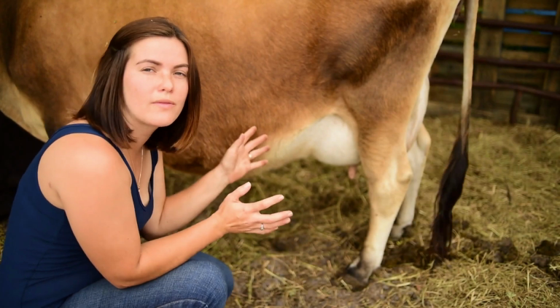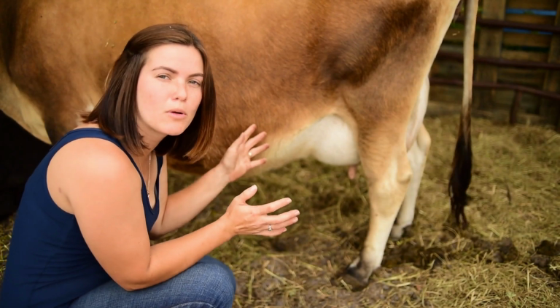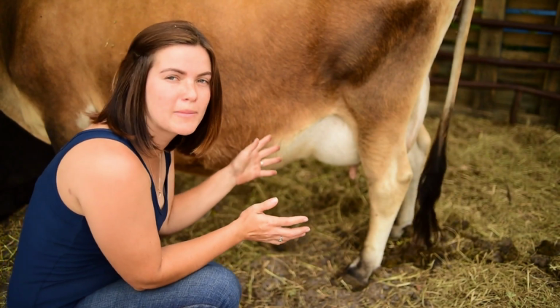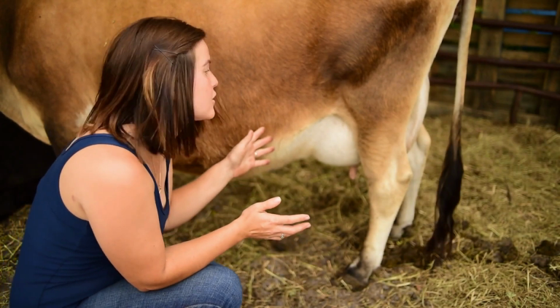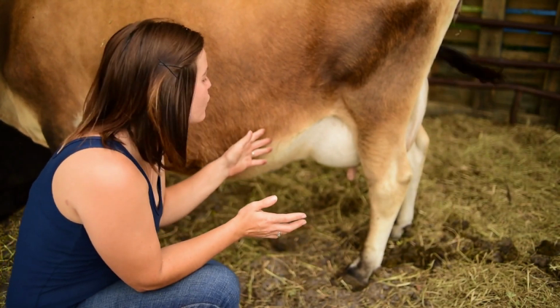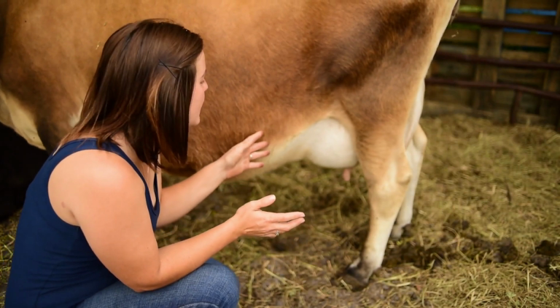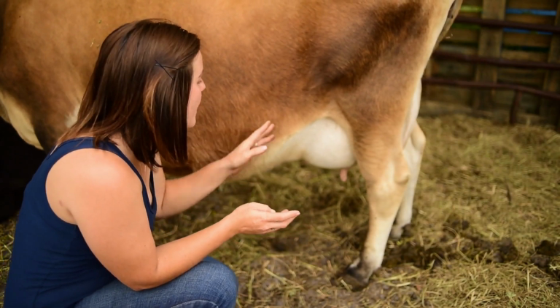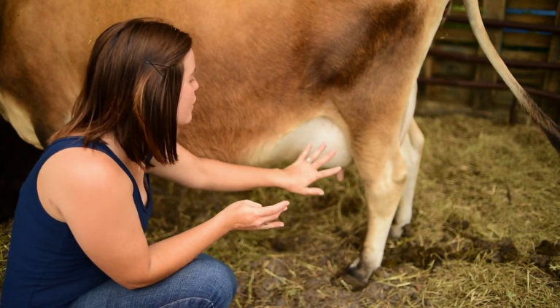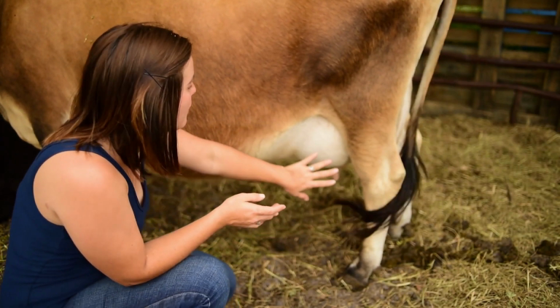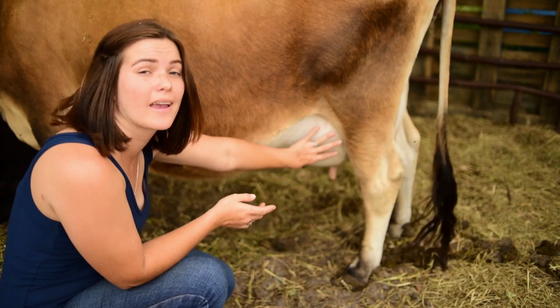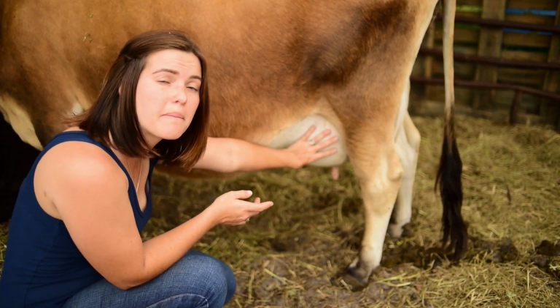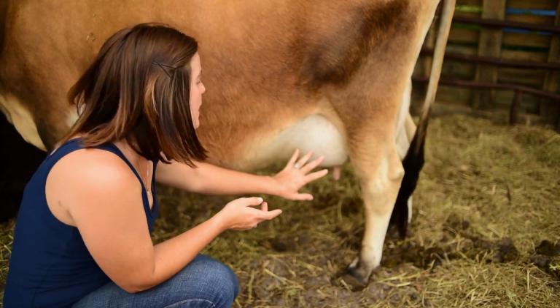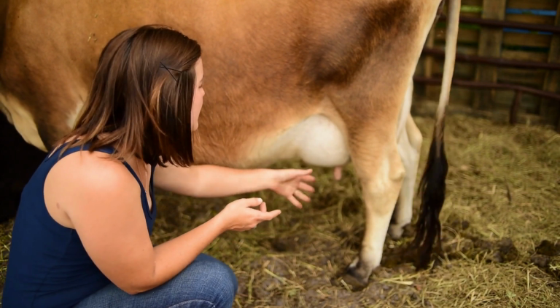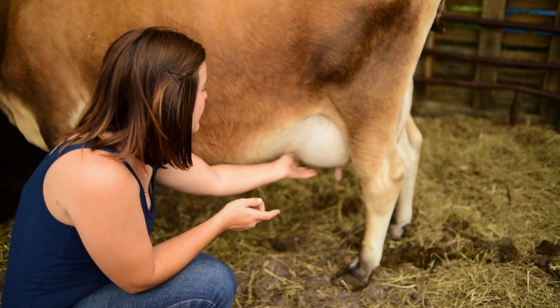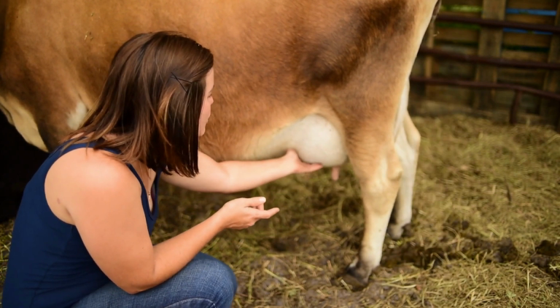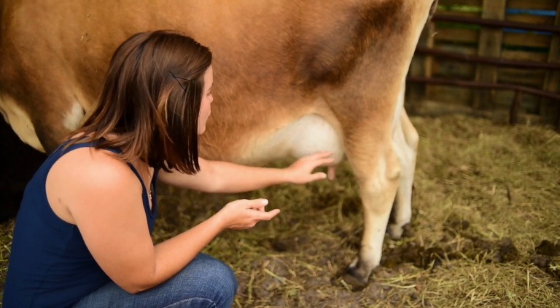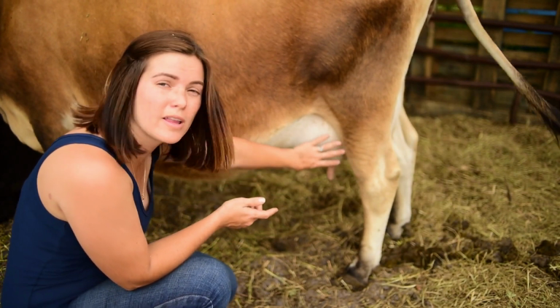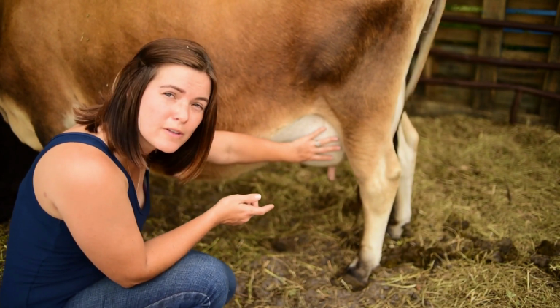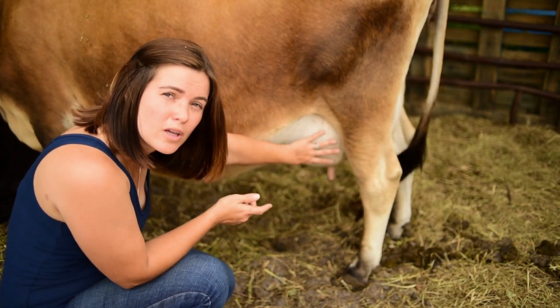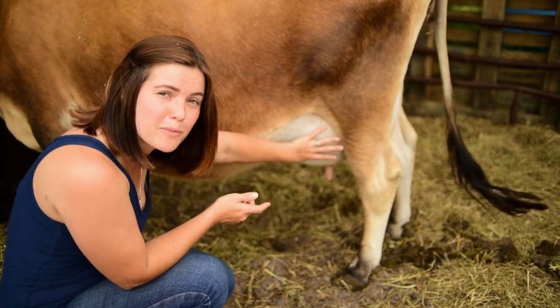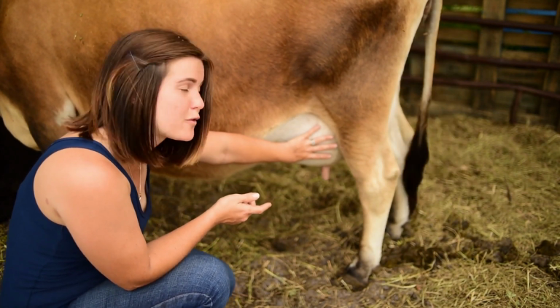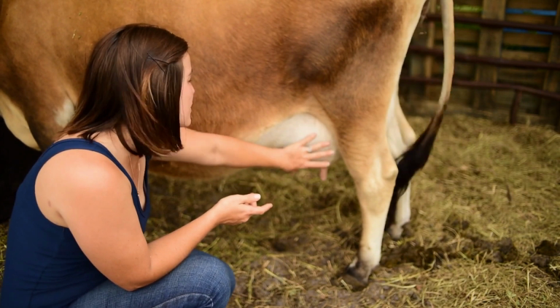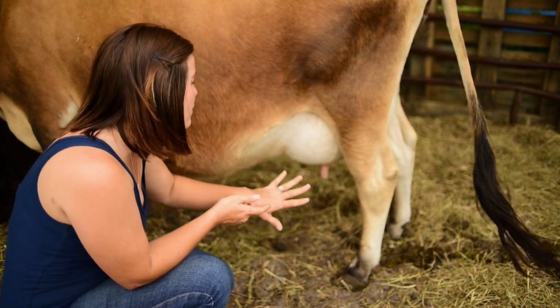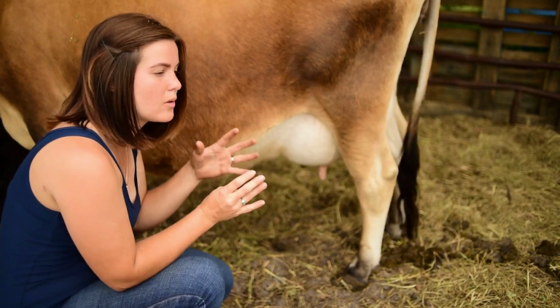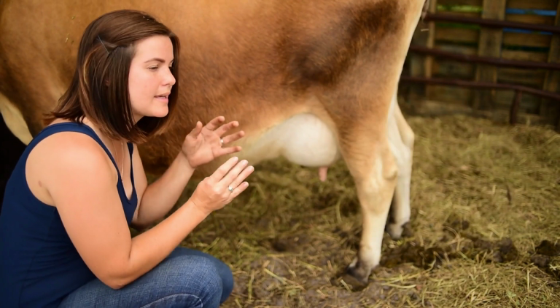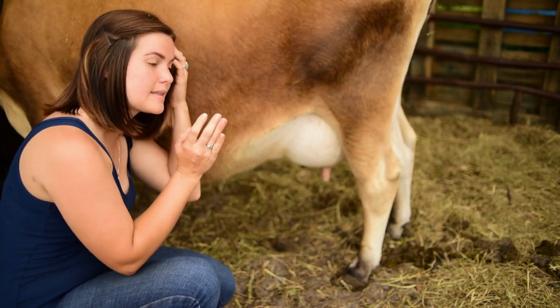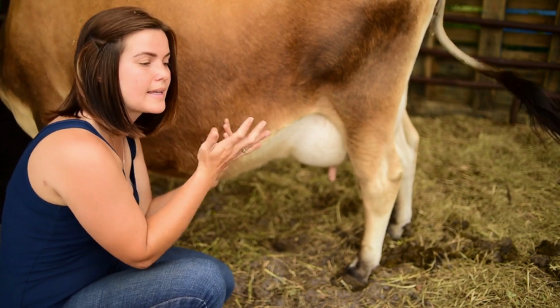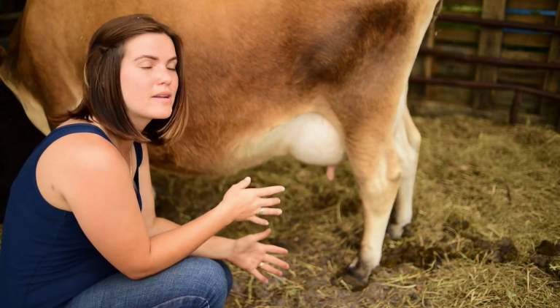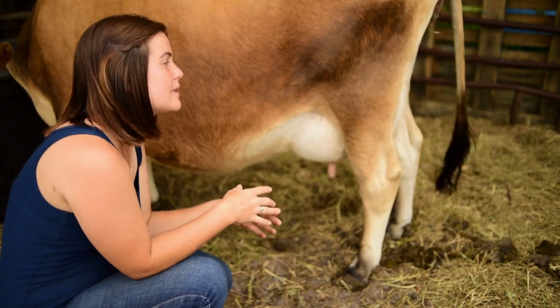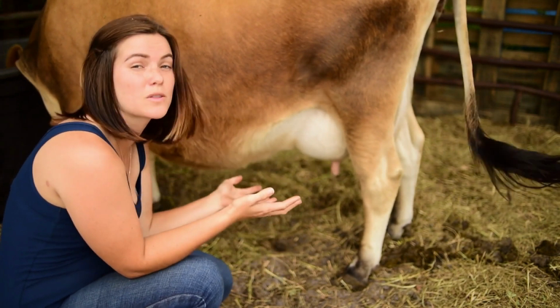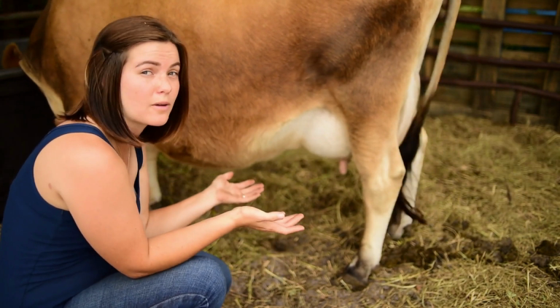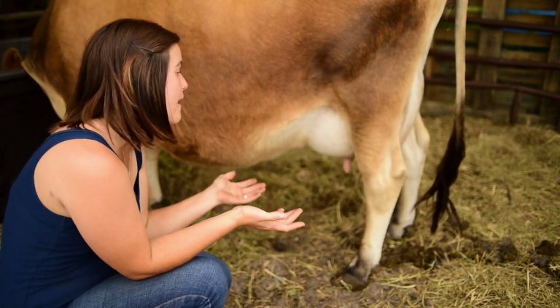One of the most common signs to look for is that the udder will bag up, meaning the udder is going to swell and fill in preparation for the baby's arrival. The only thing is that this can happen as early as six weeks out from calving.